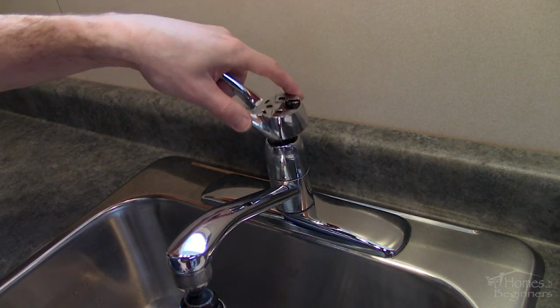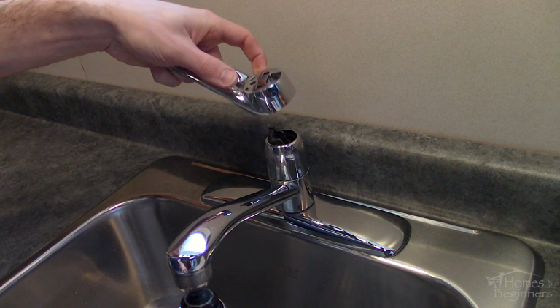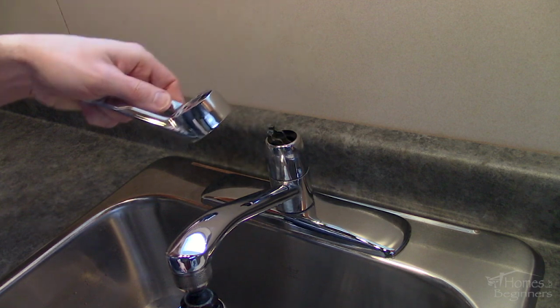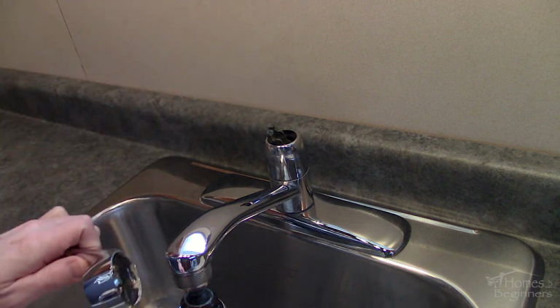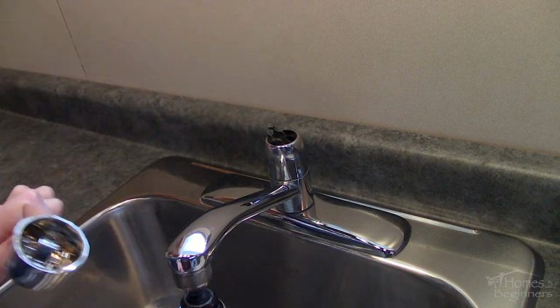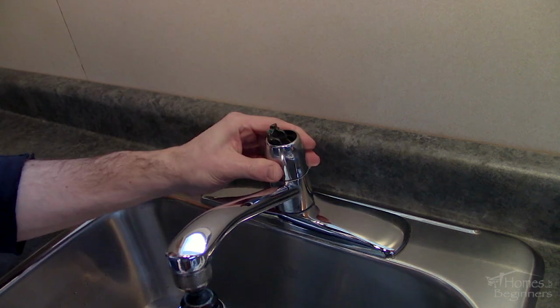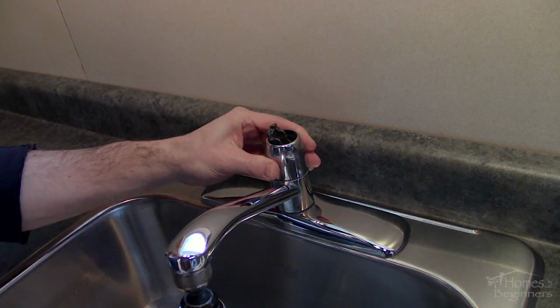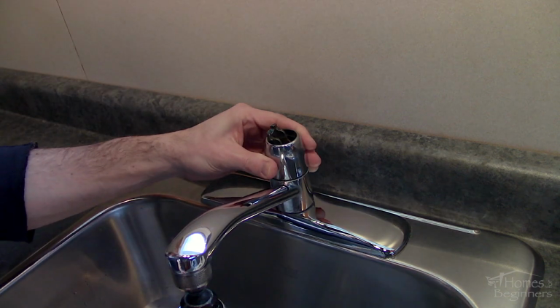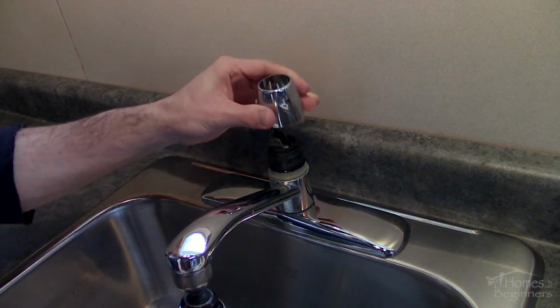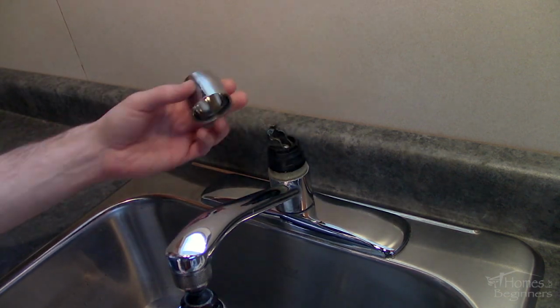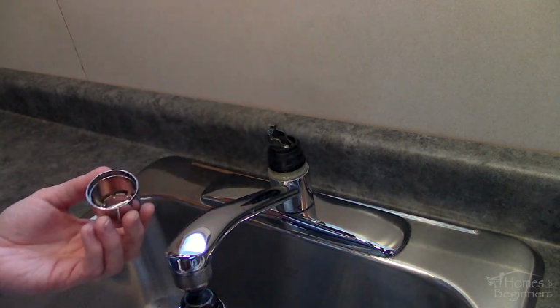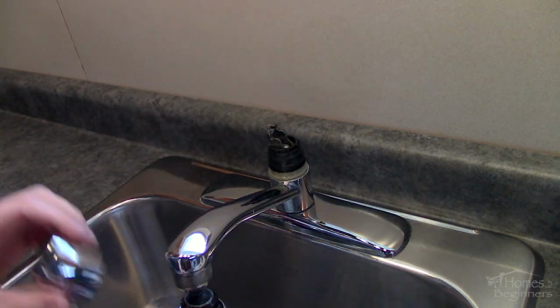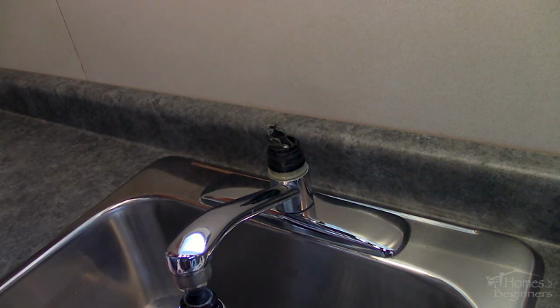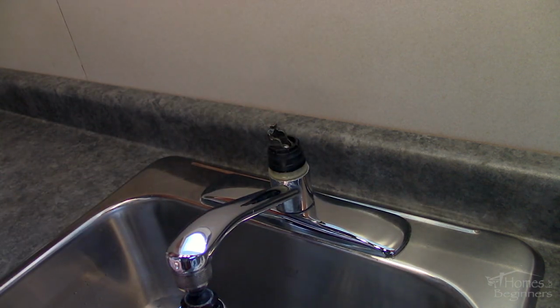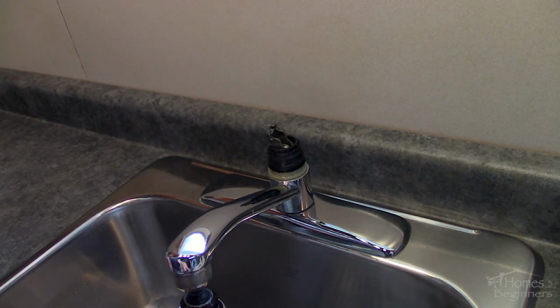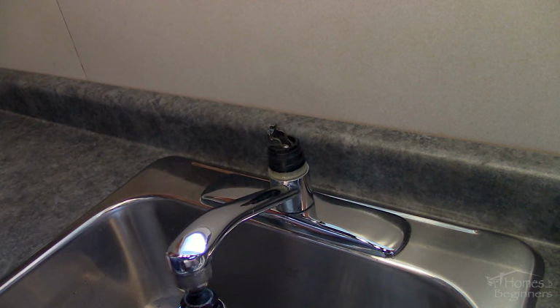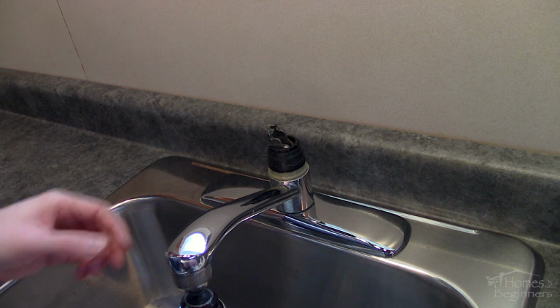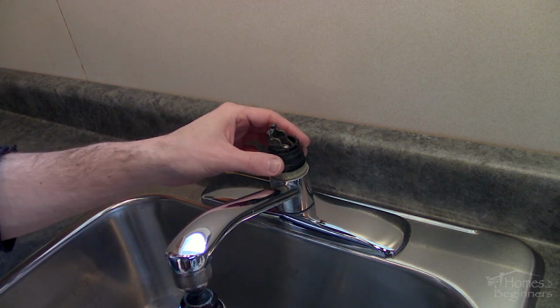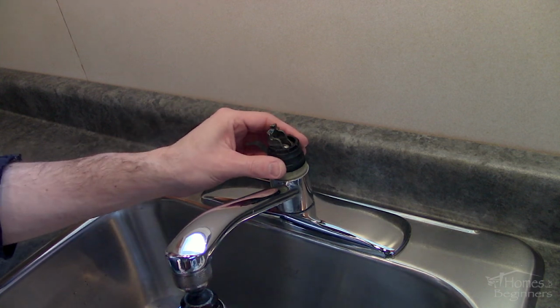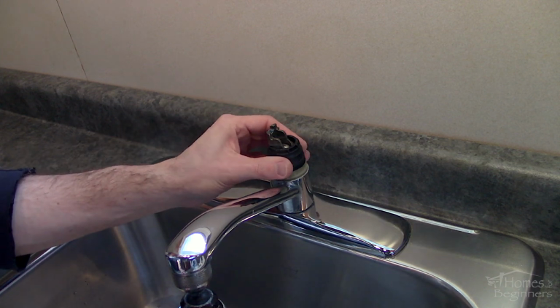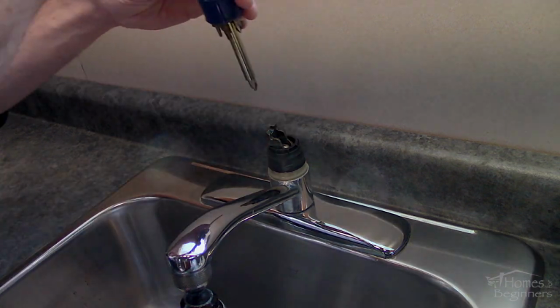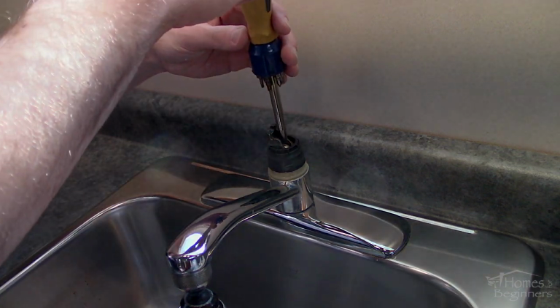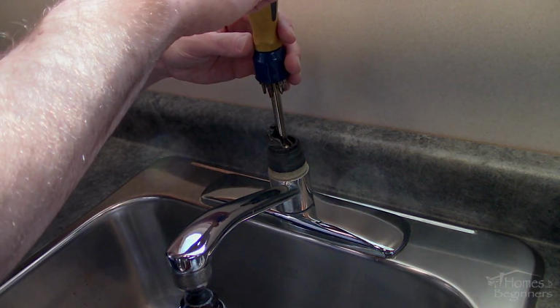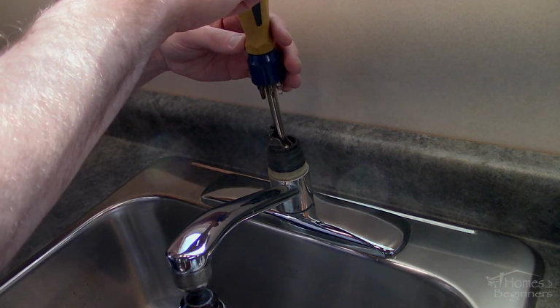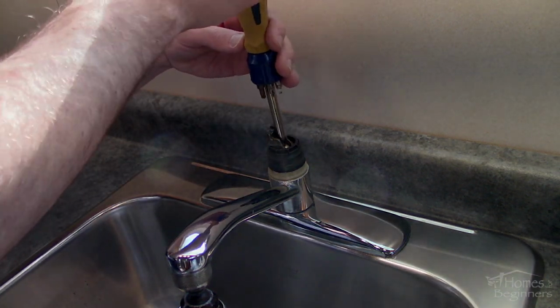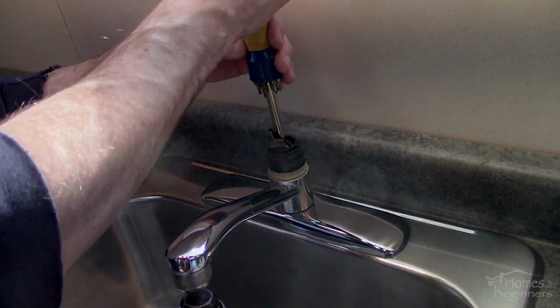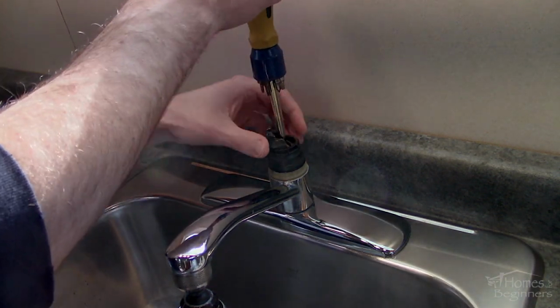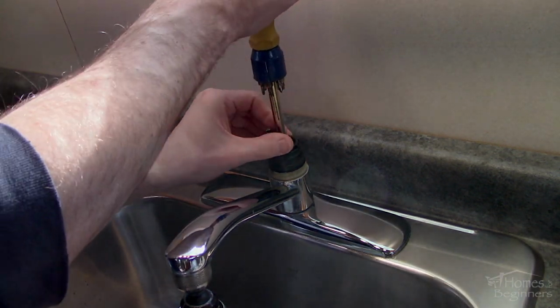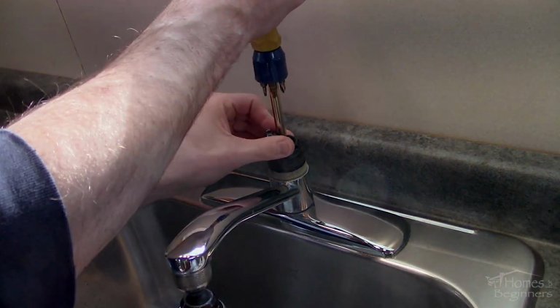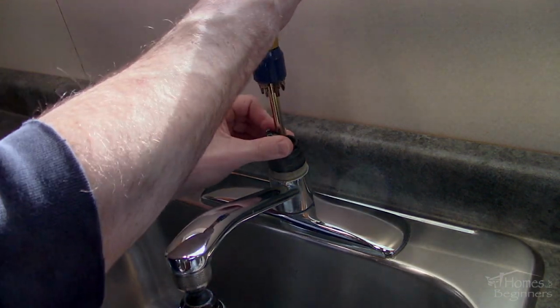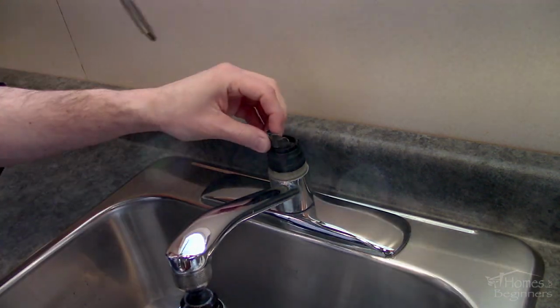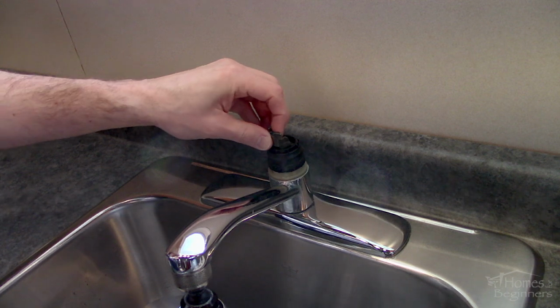Lift the handle straight off. The chrome sleeve snaps into place and pops off with a little bit of force by hand. Using a Phillips screwdriver, remove the screw which holds down the valve lever.